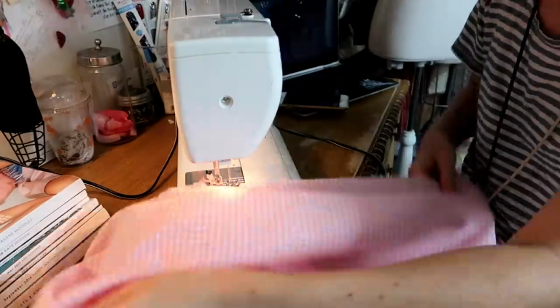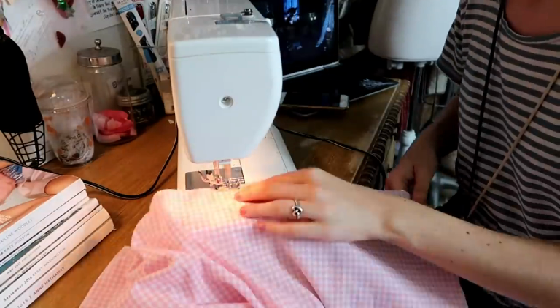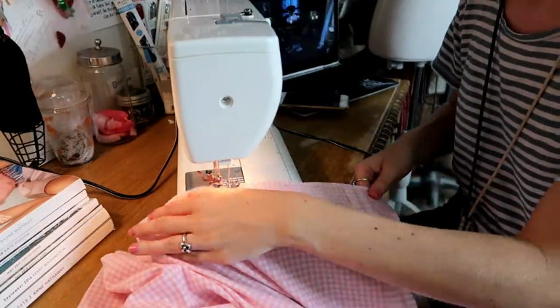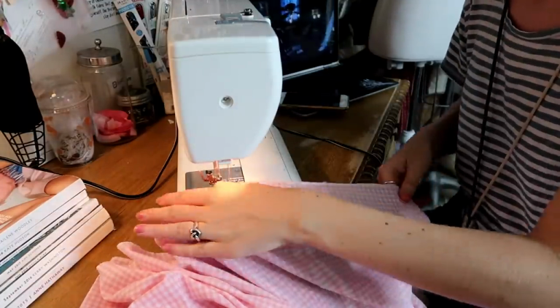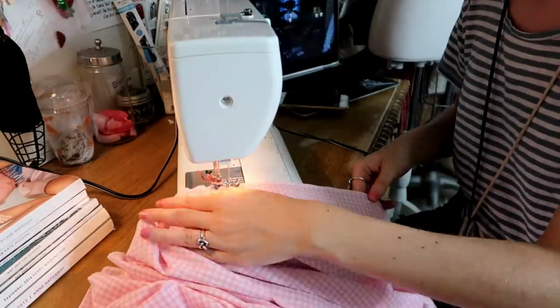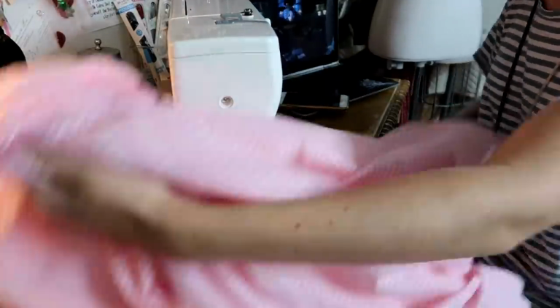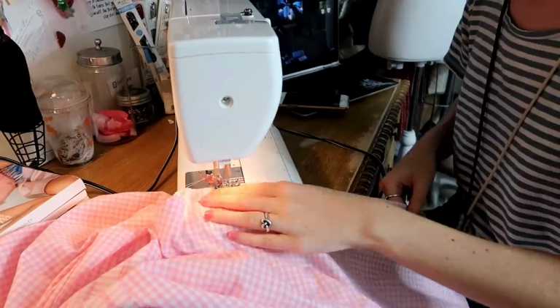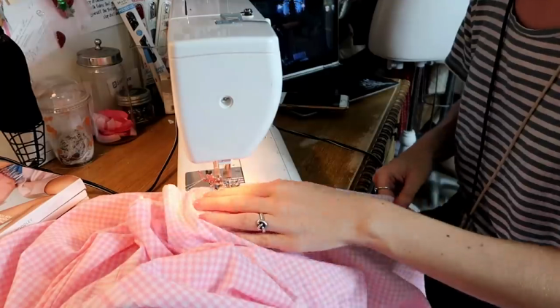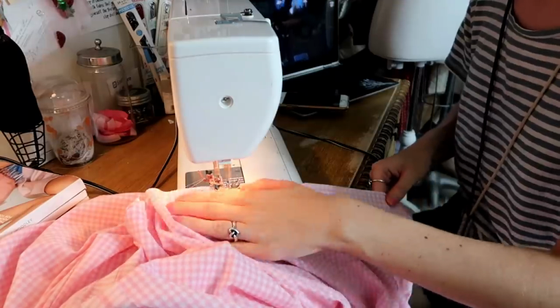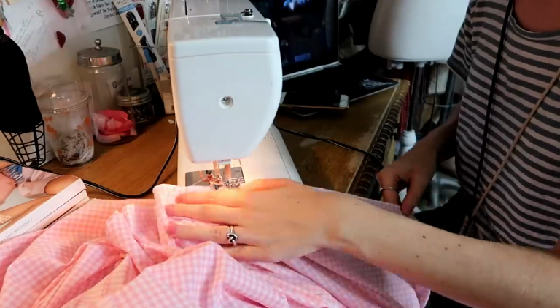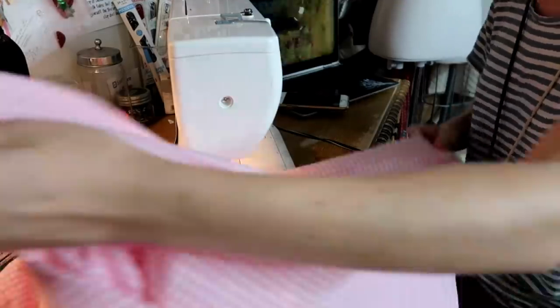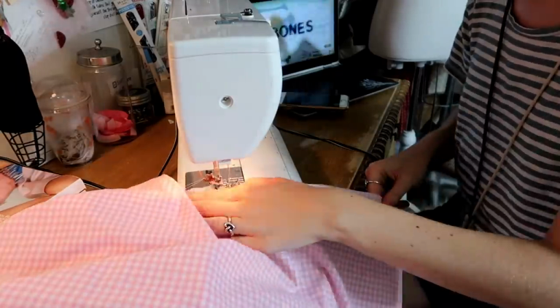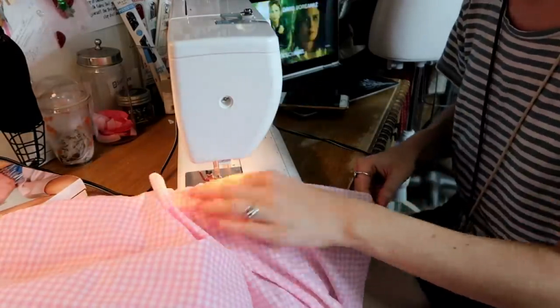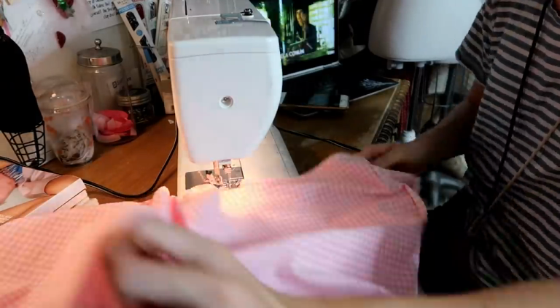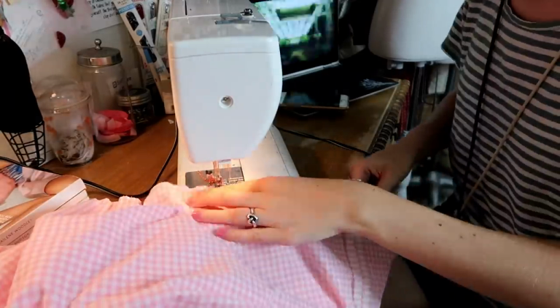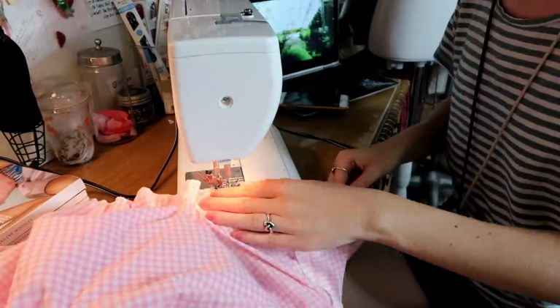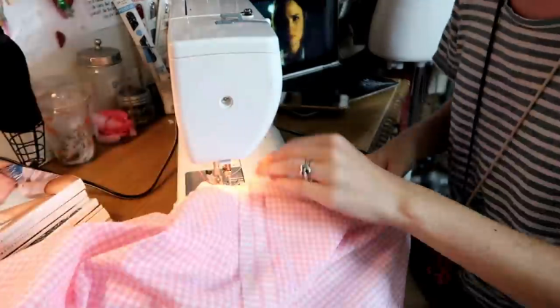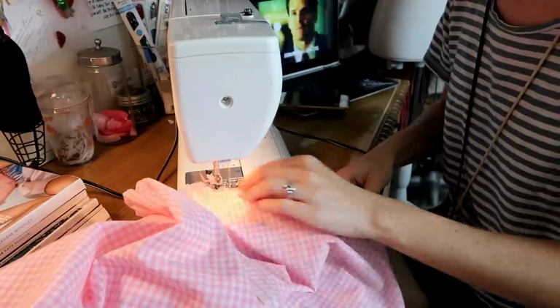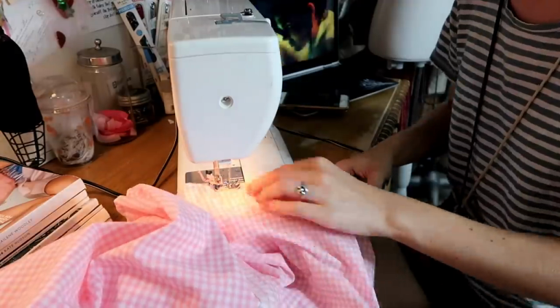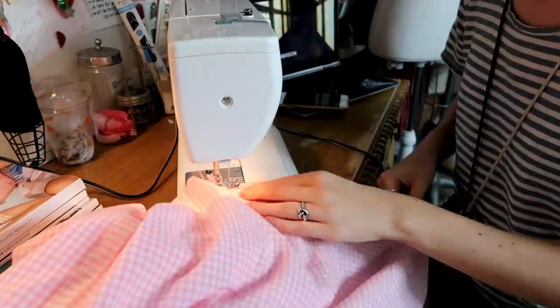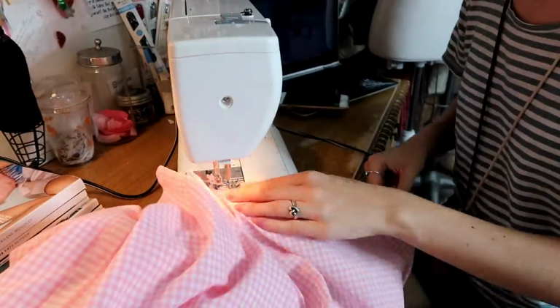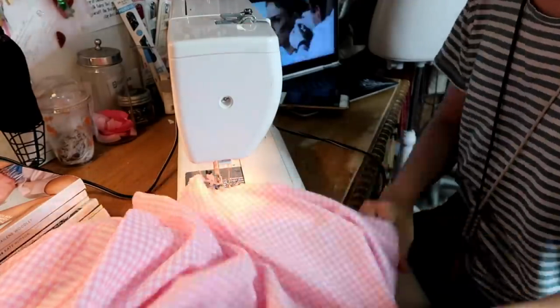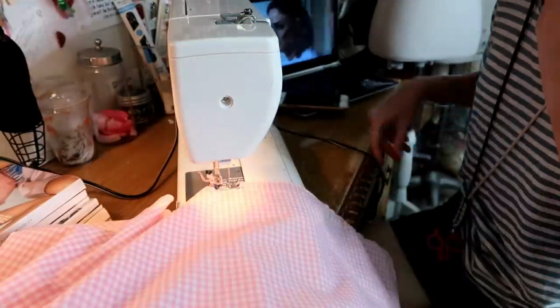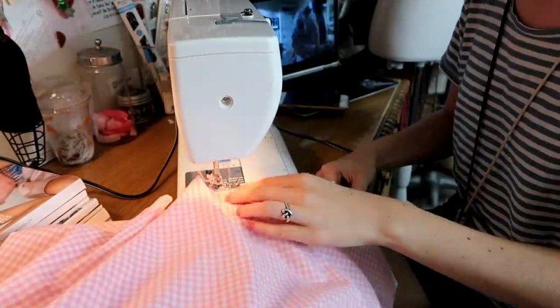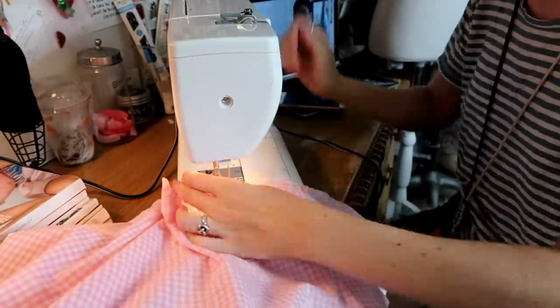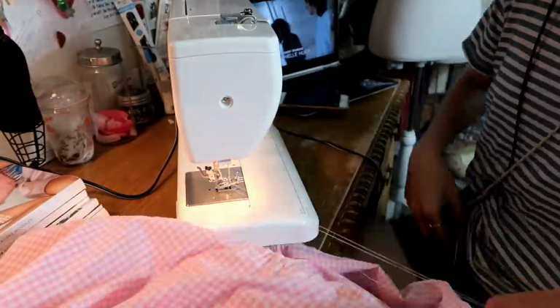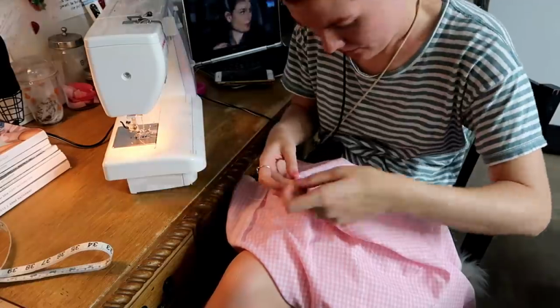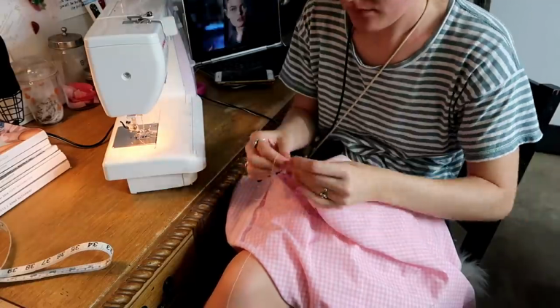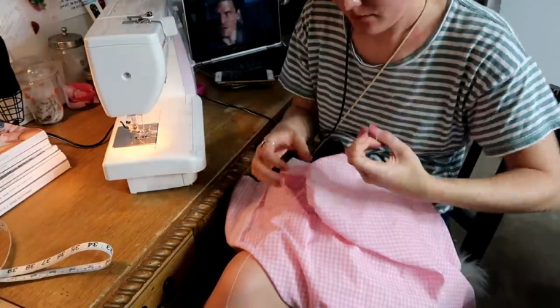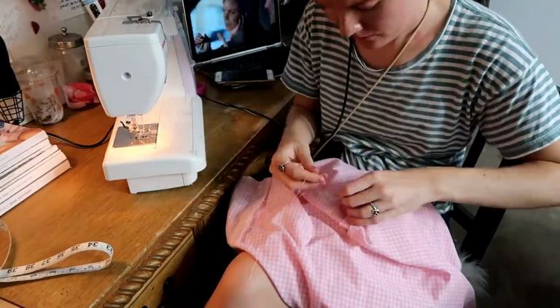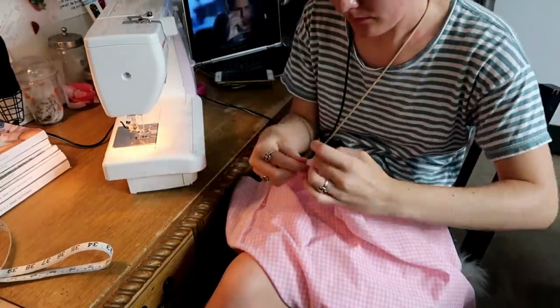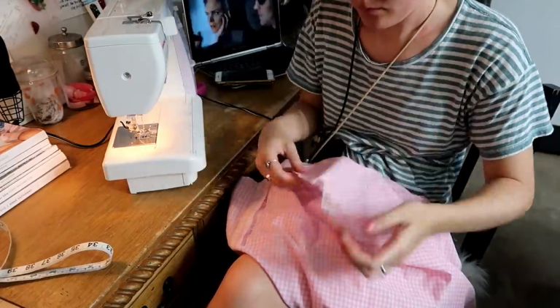Before I attached my bodice to my skirt, I took my skirt to the machine to gather it by sewing two rows of basting stitches around the circumference of the waist and then pulling those together to gather the waist.